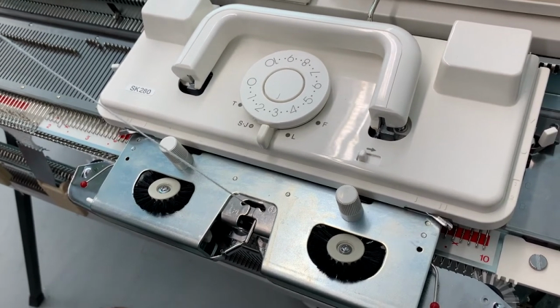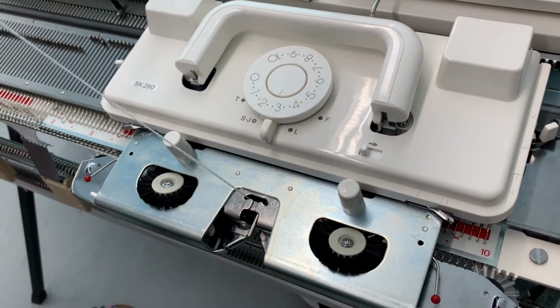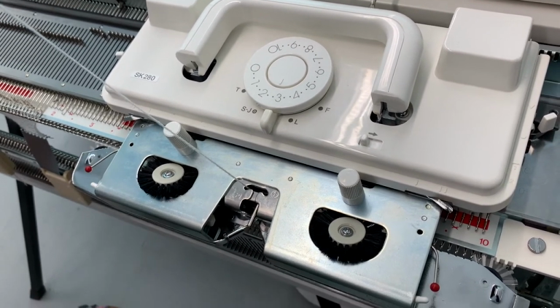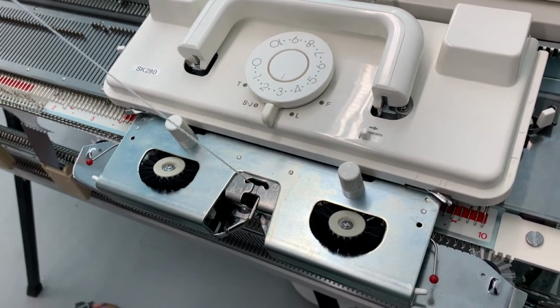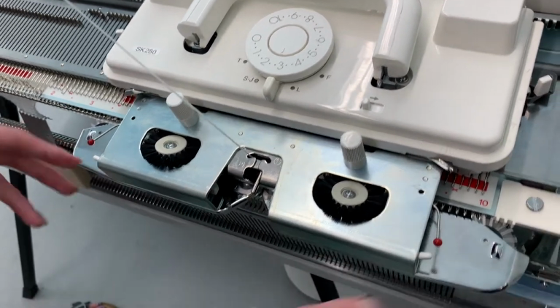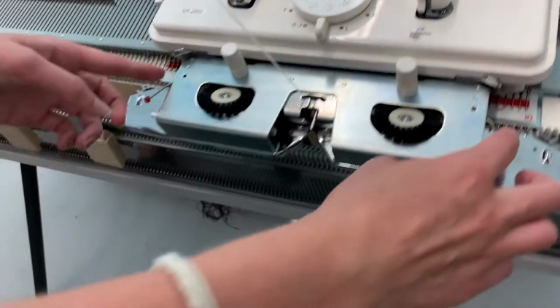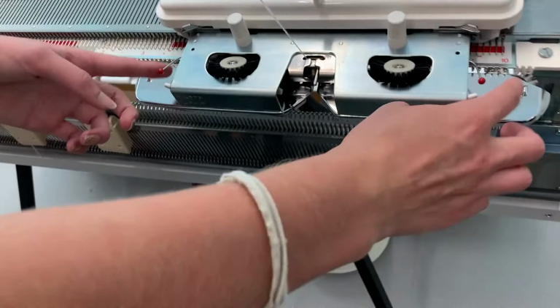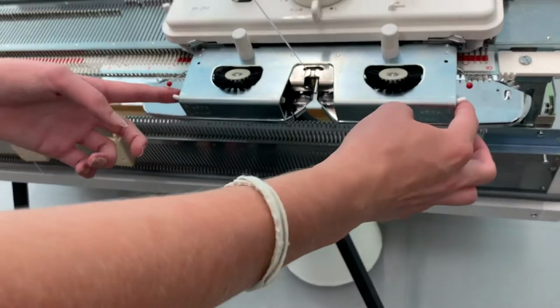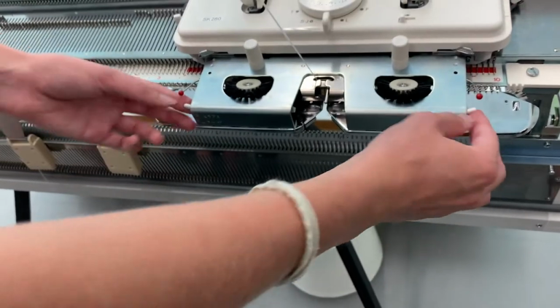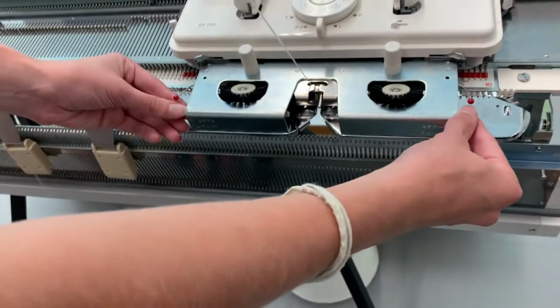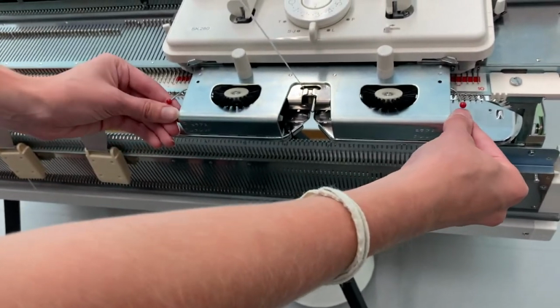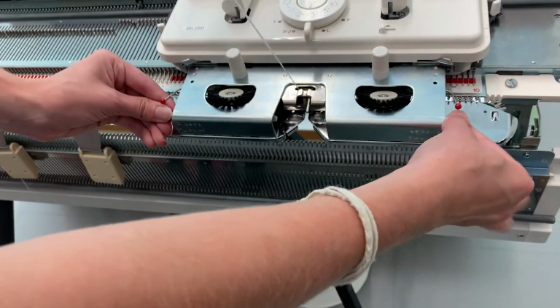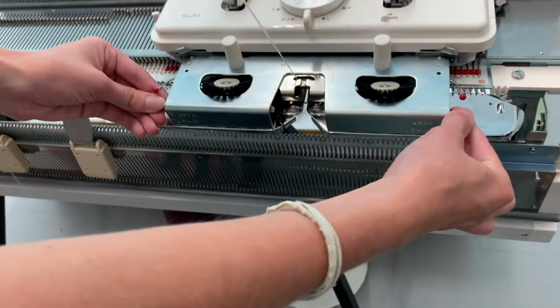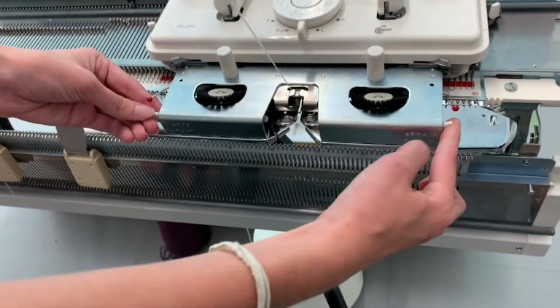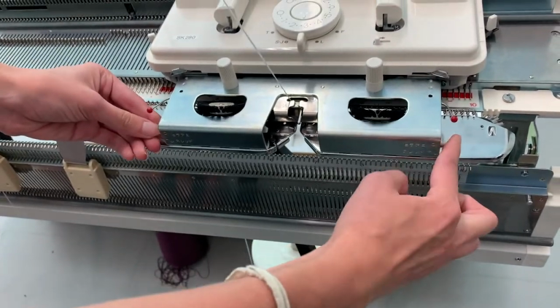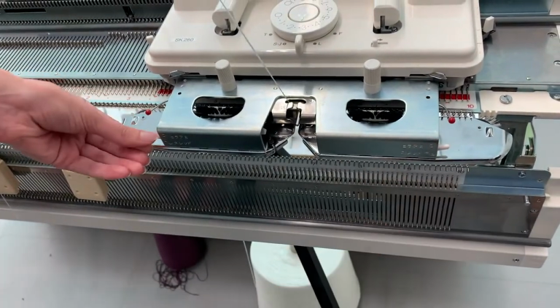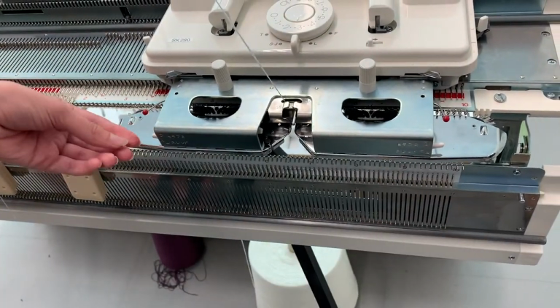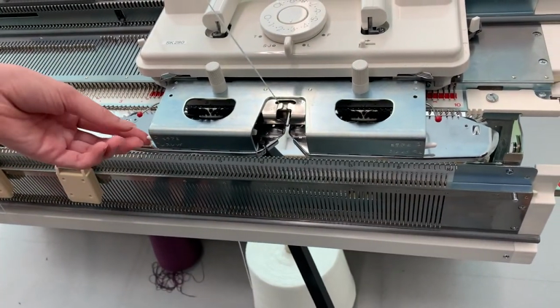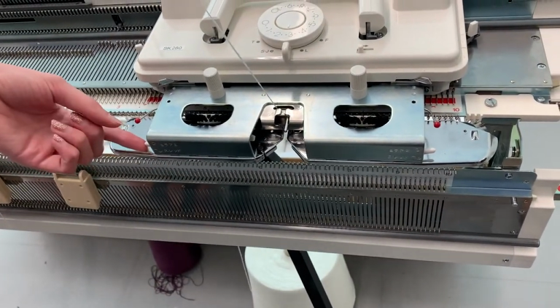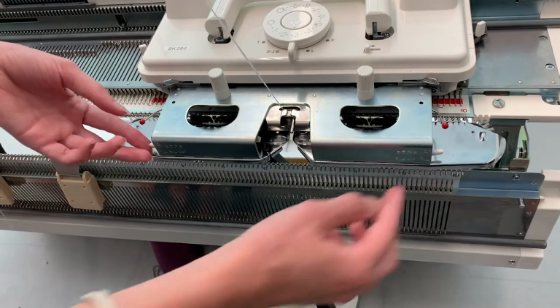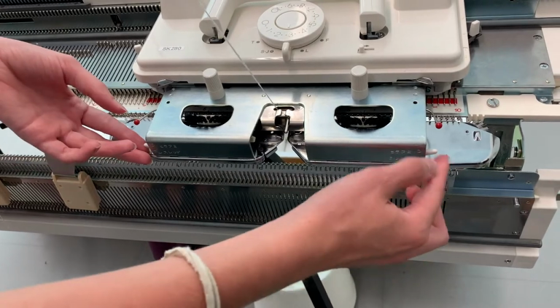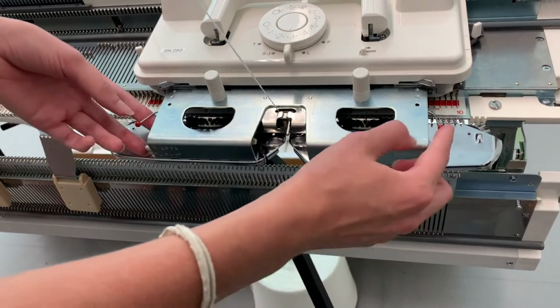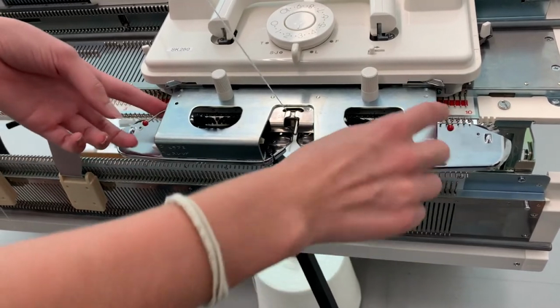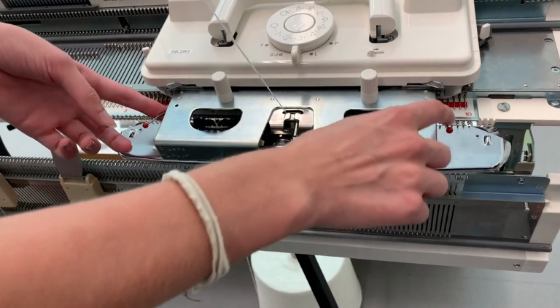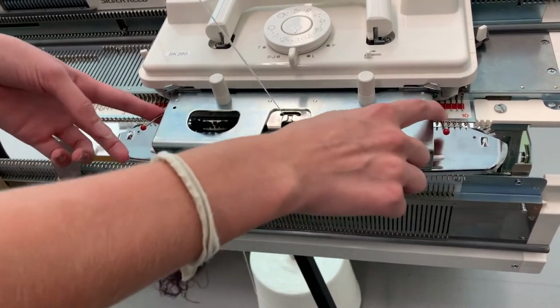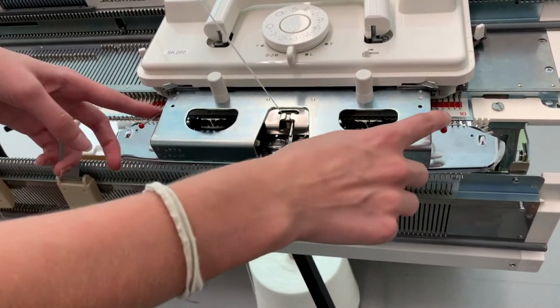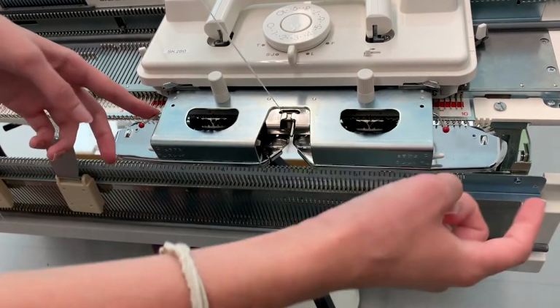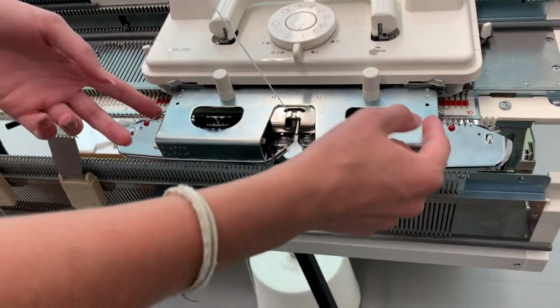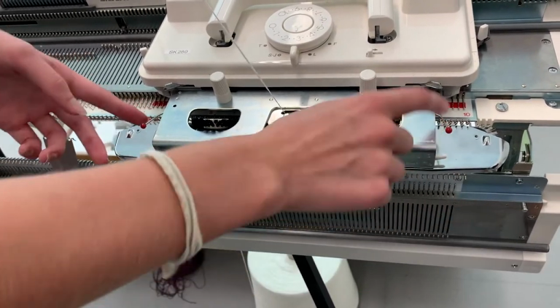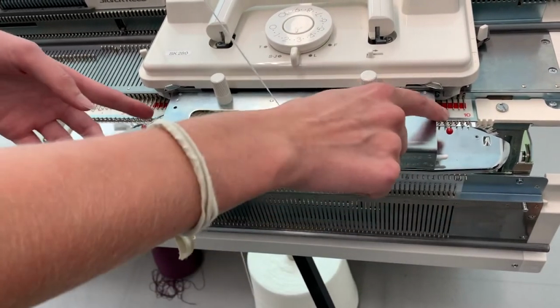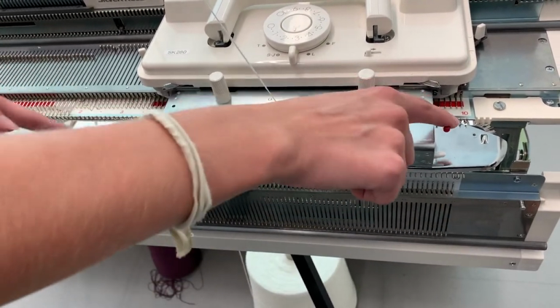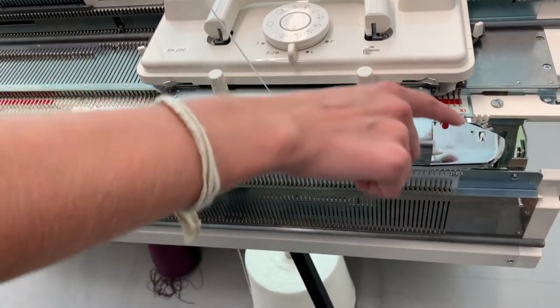These are both used for weaving, so these are the weaving brushes. To activate them, you push them down, and the weaving yarn just sits in these holders.